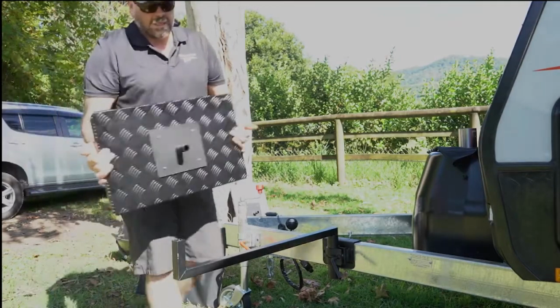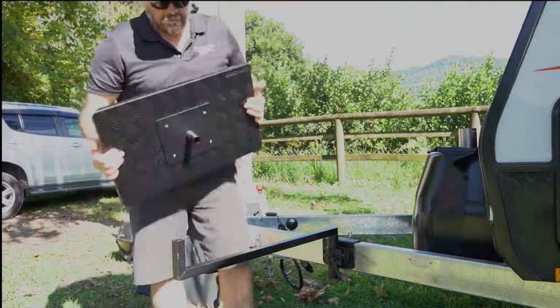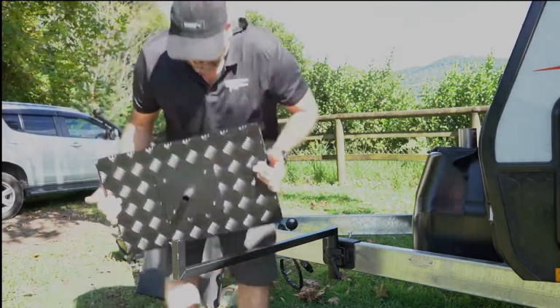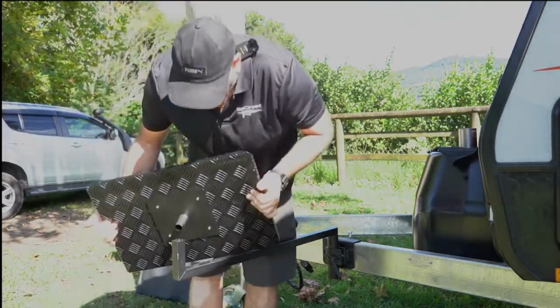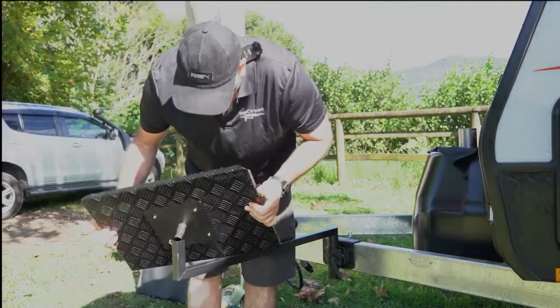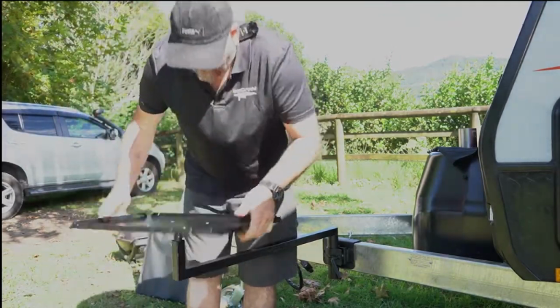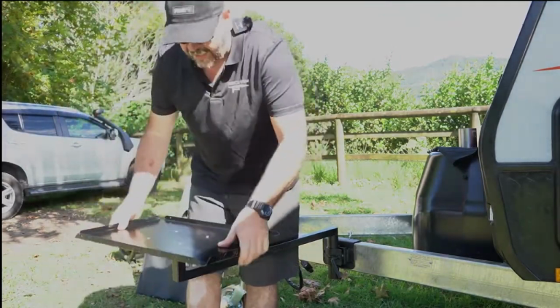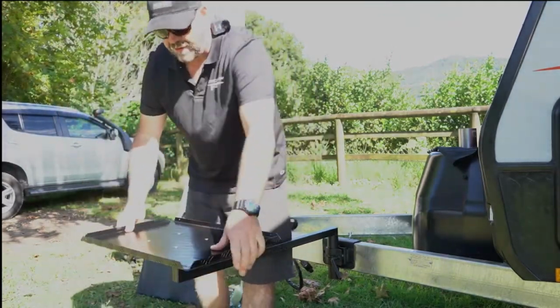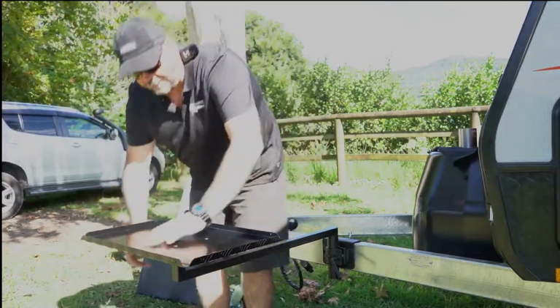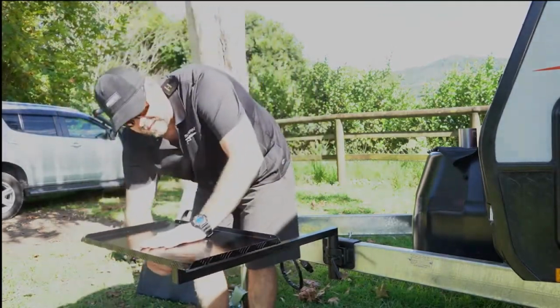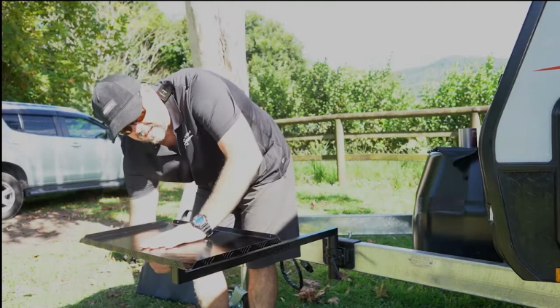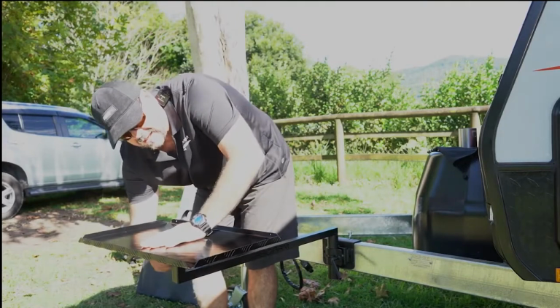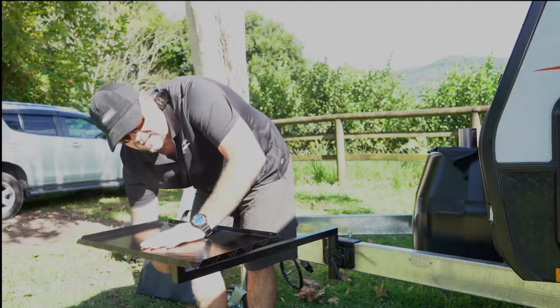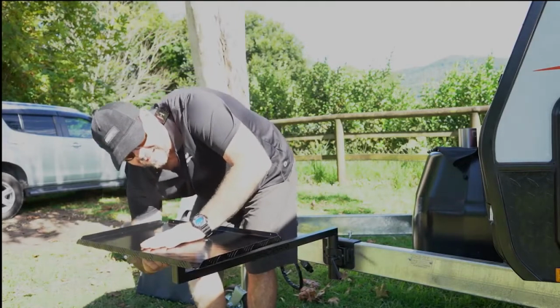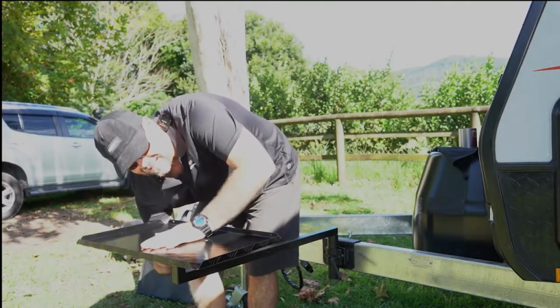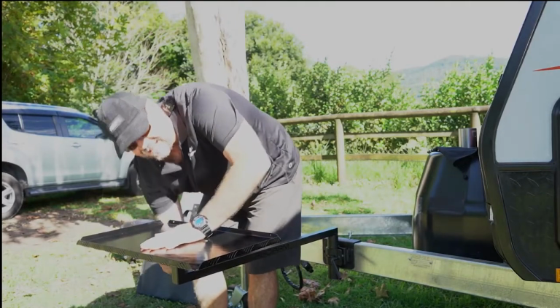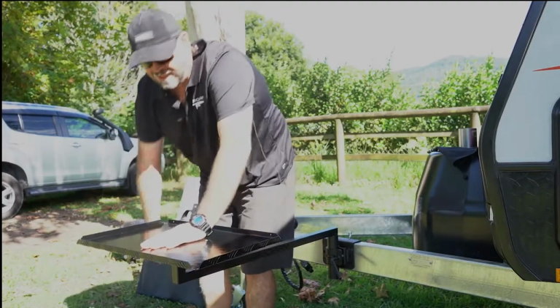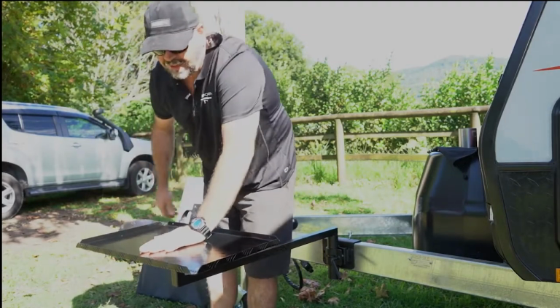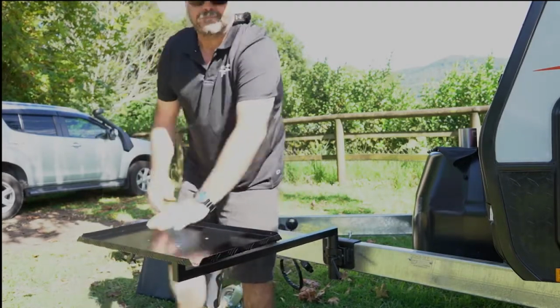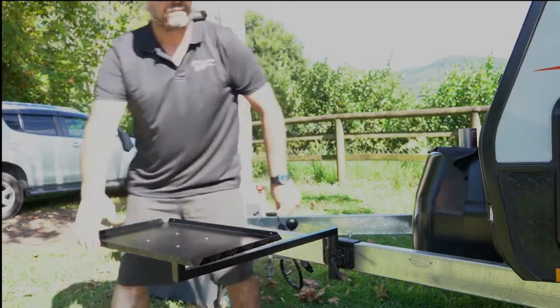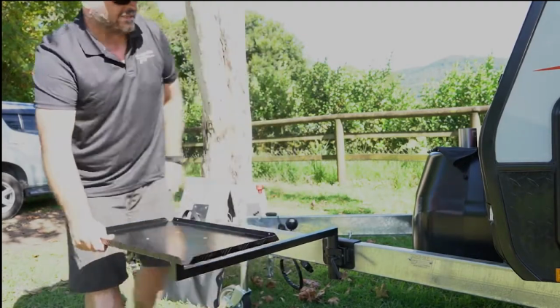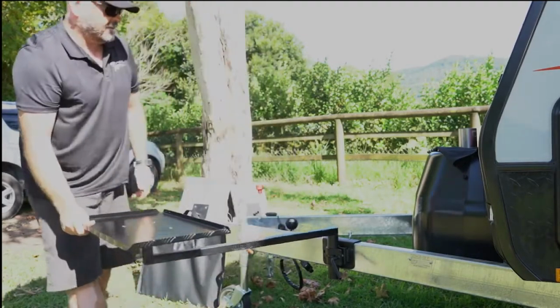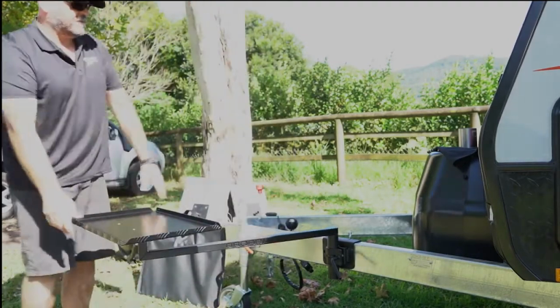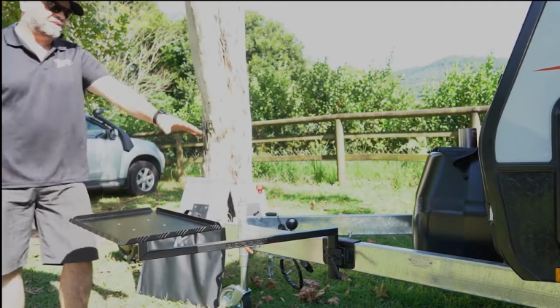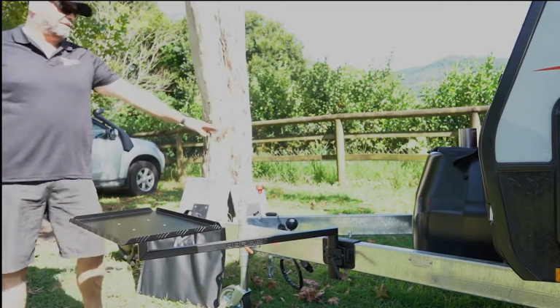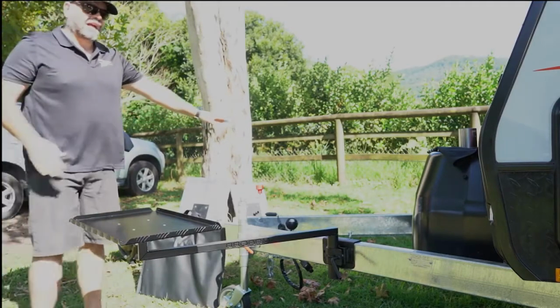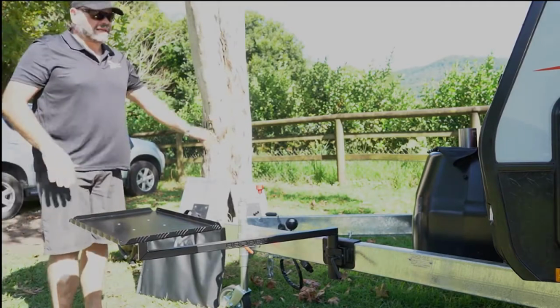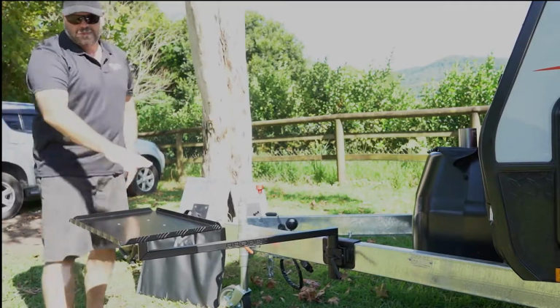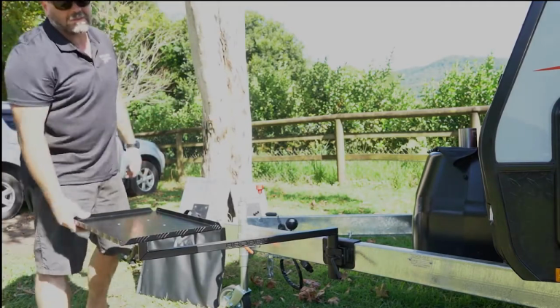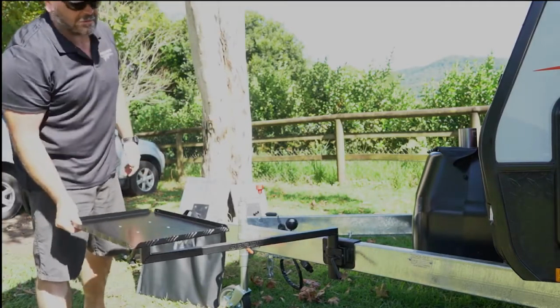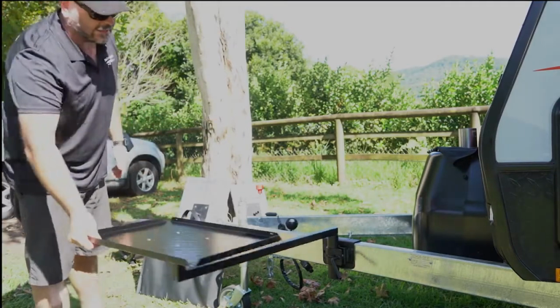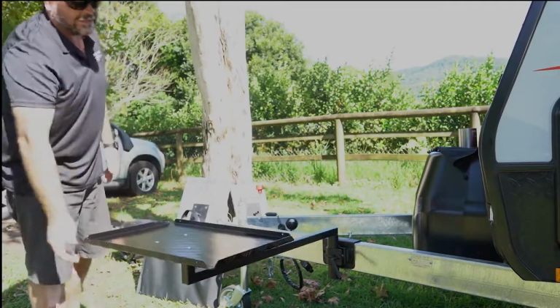Insert the round tube straight into the end of your arm and tighten it up — it's done. If you've spent the time leveling your caravan, your barbecue is automatically level on there.